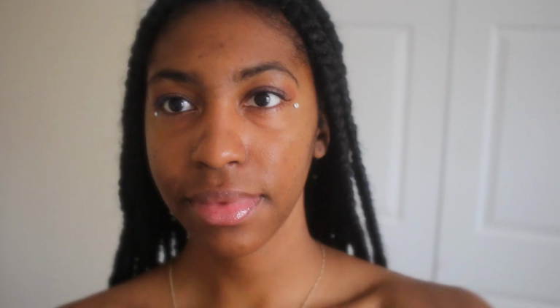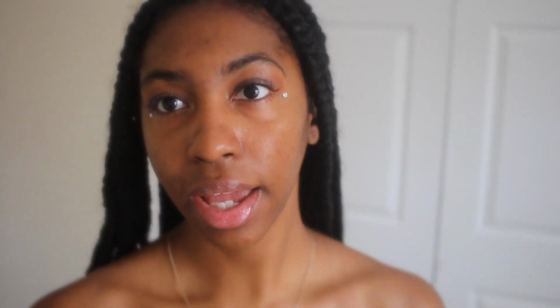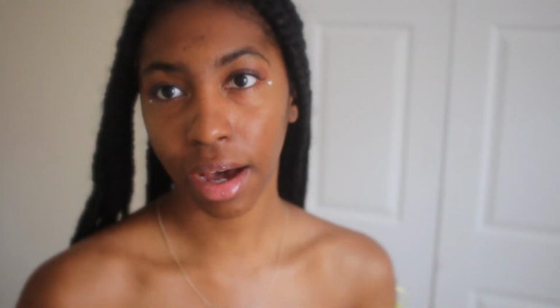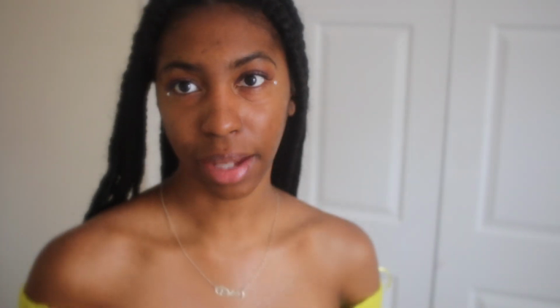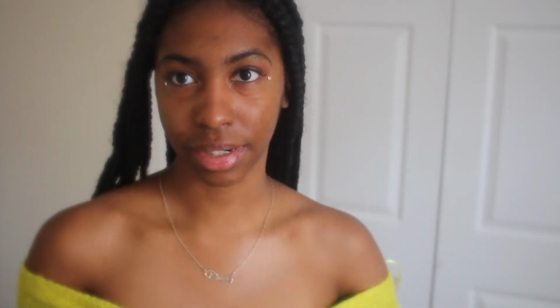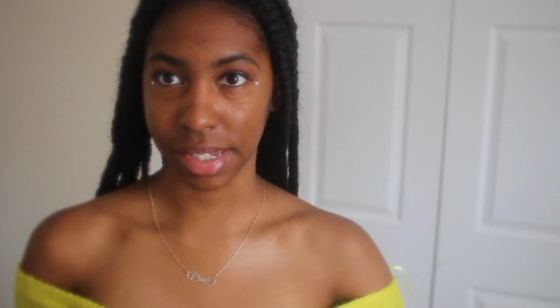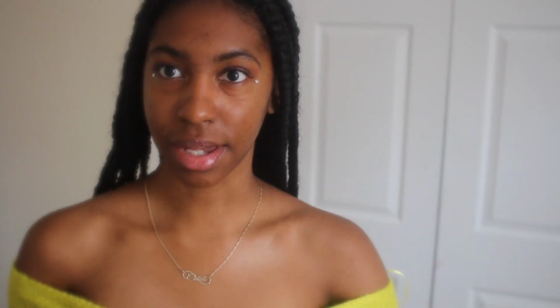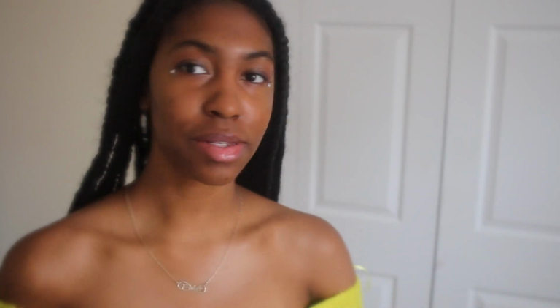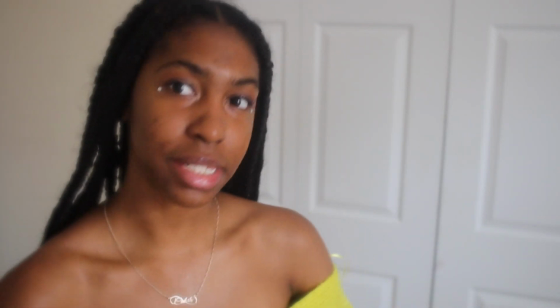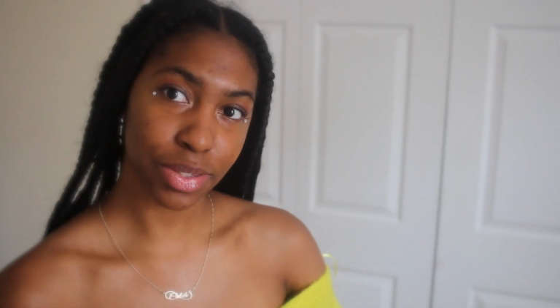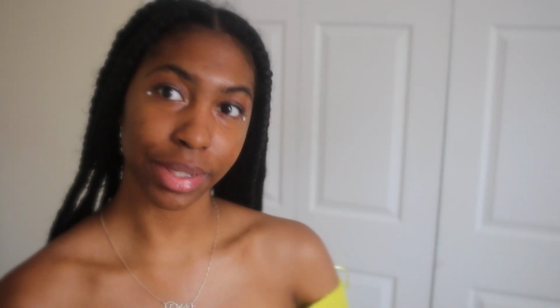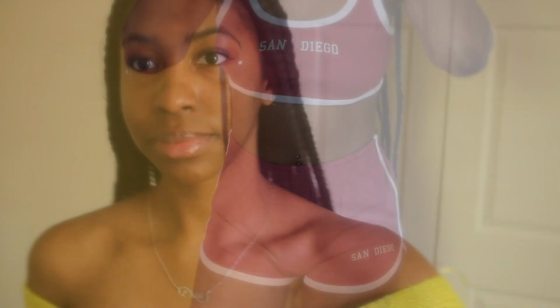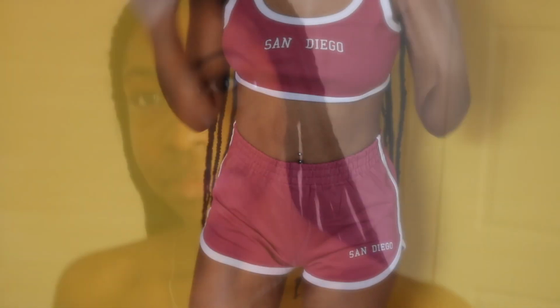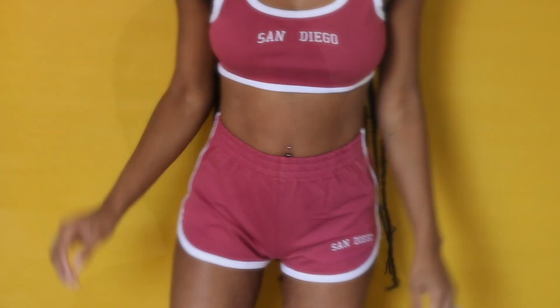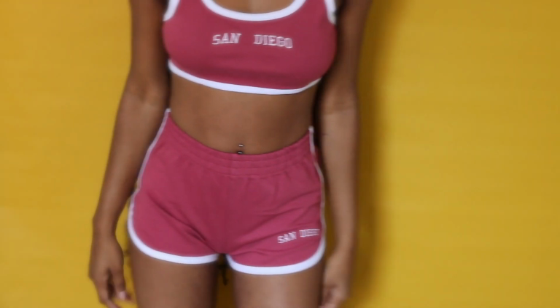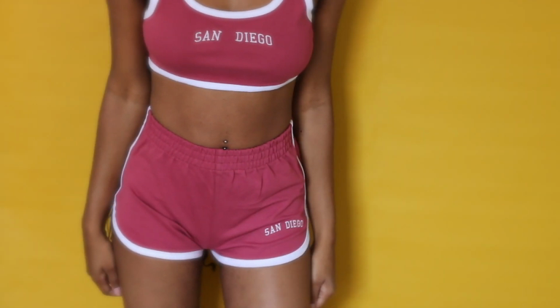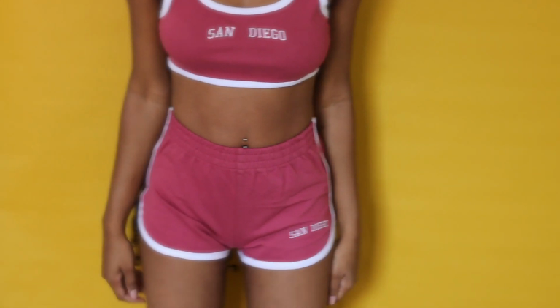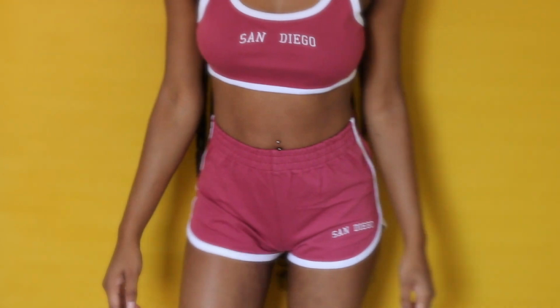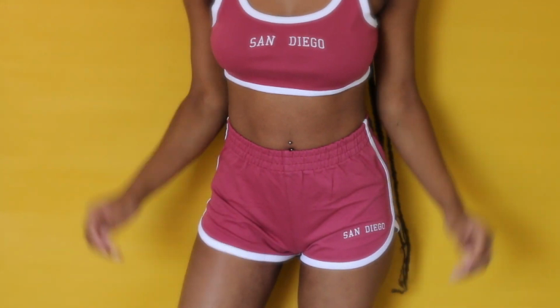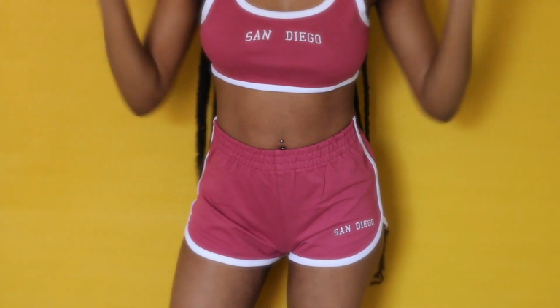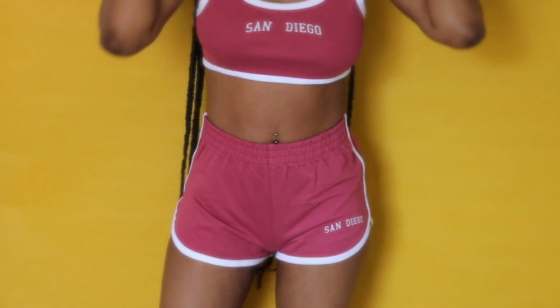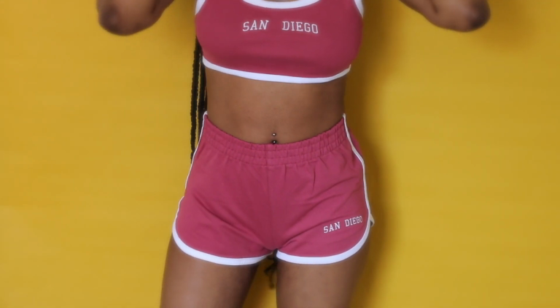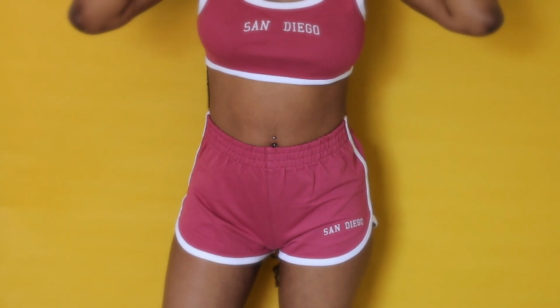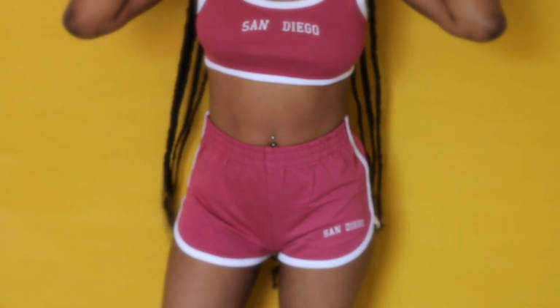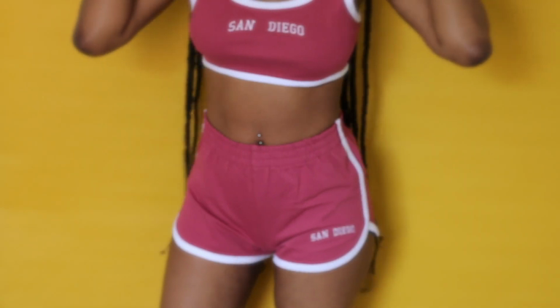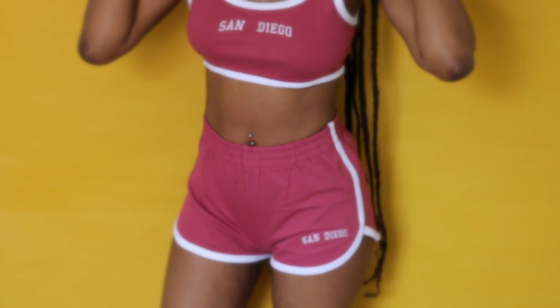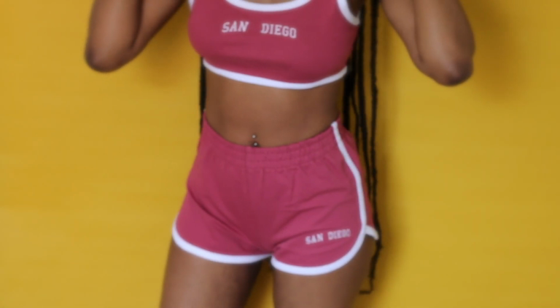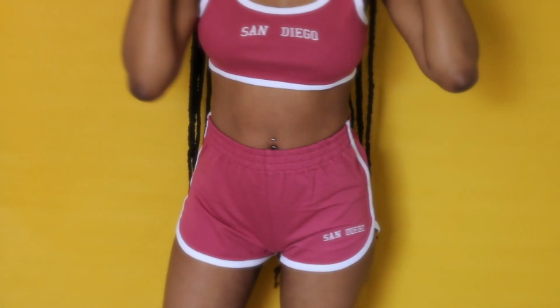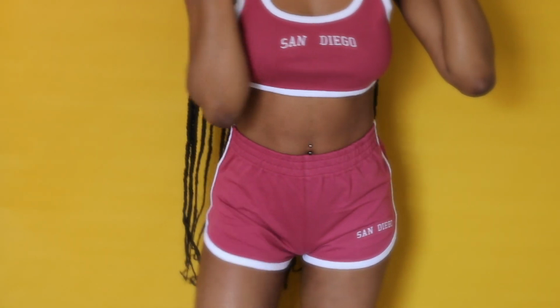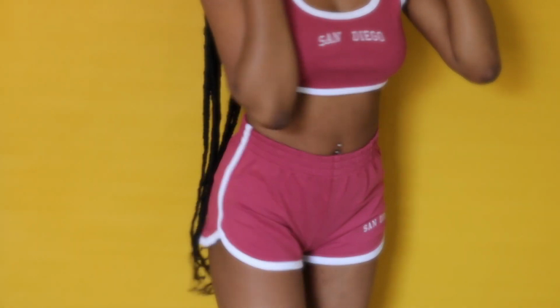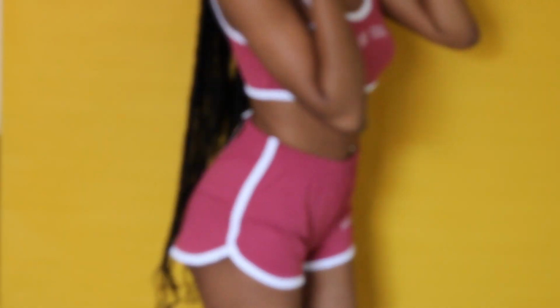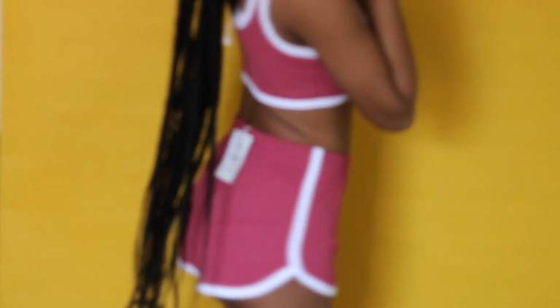Hey y'all, I'm back with another haul, so let's get into it. This first set is called the Bershka San Diego two-piece set in burgundy.